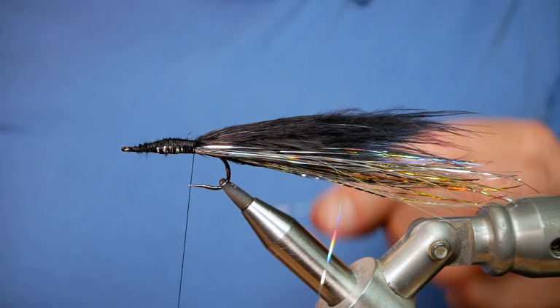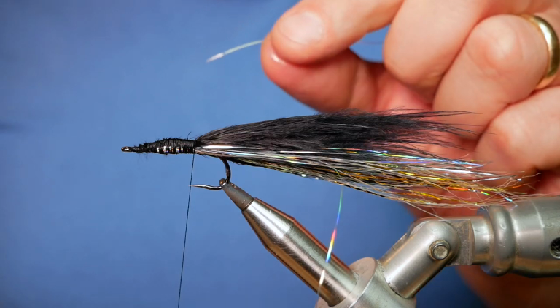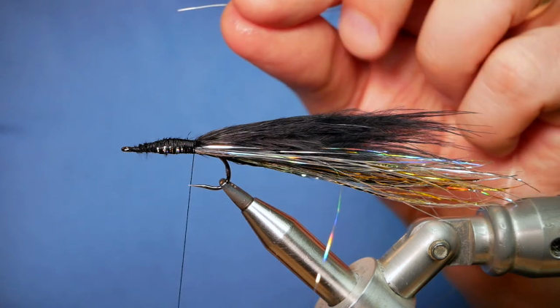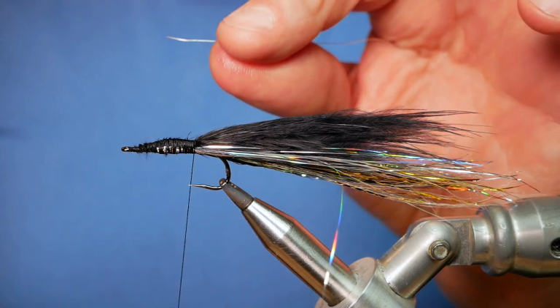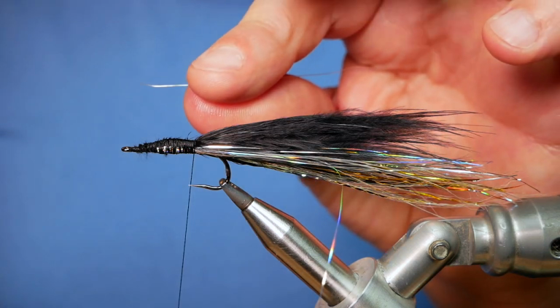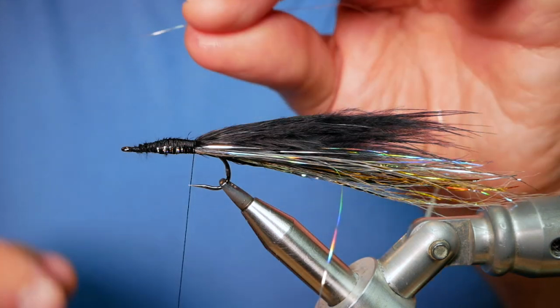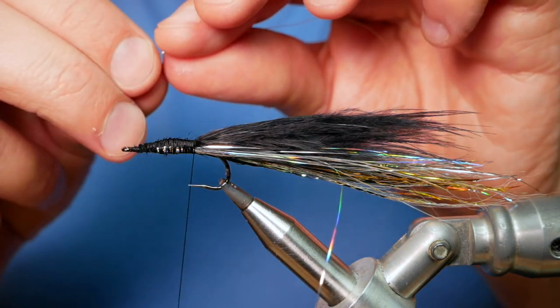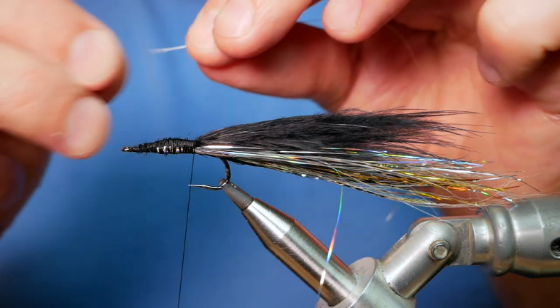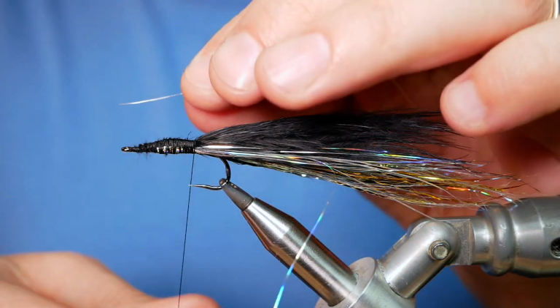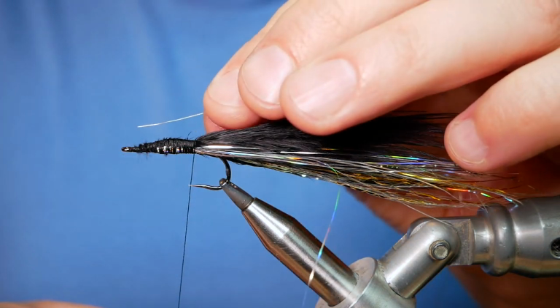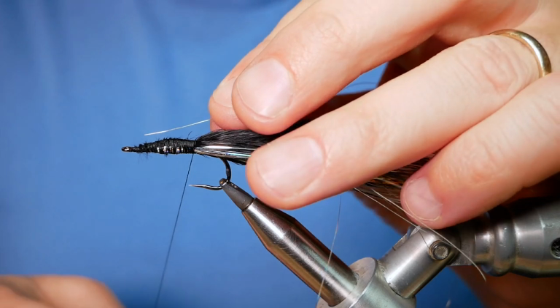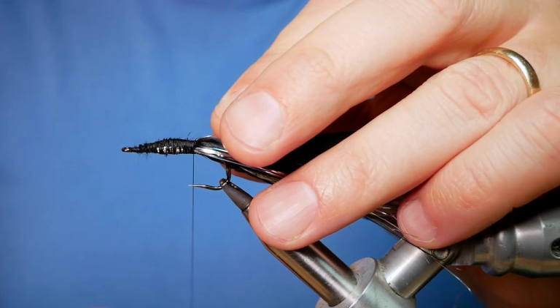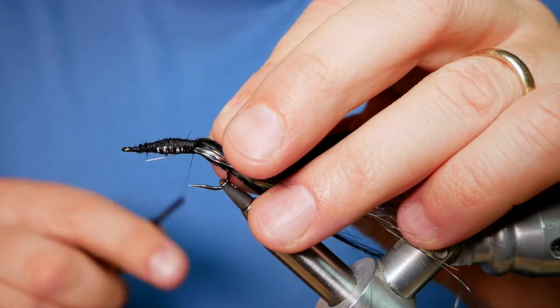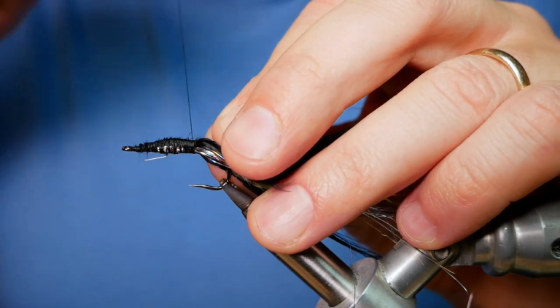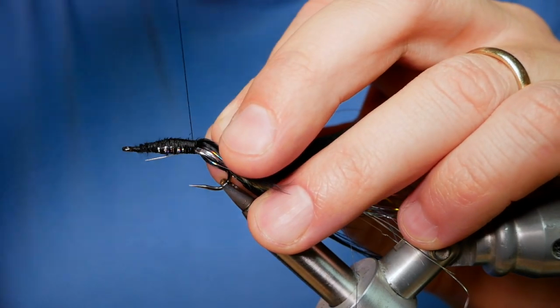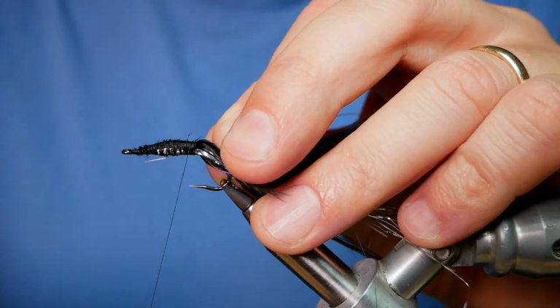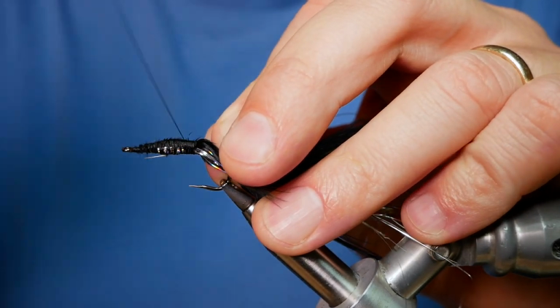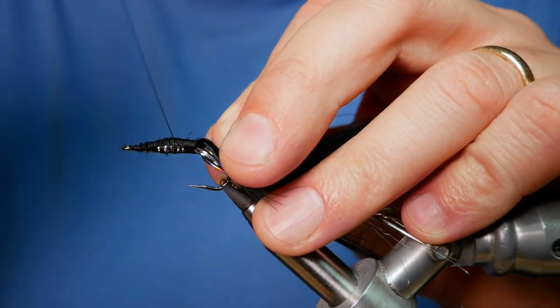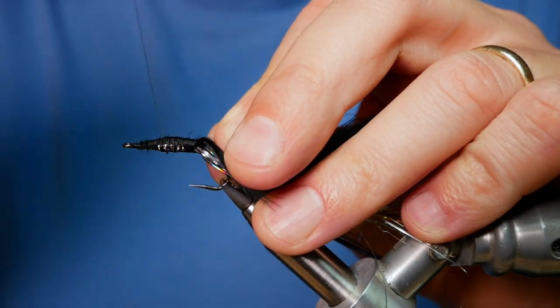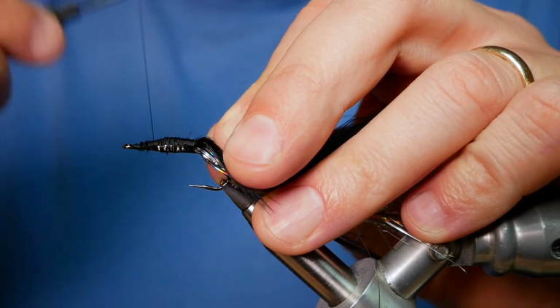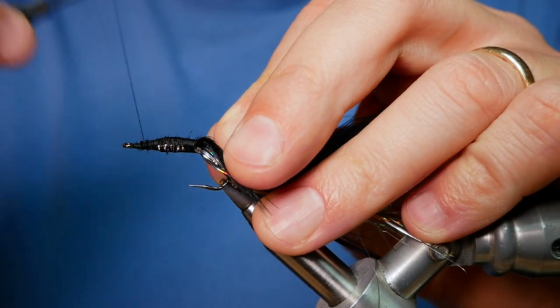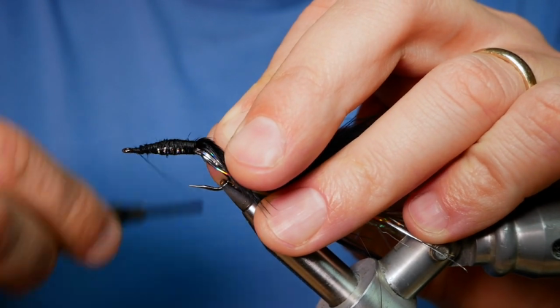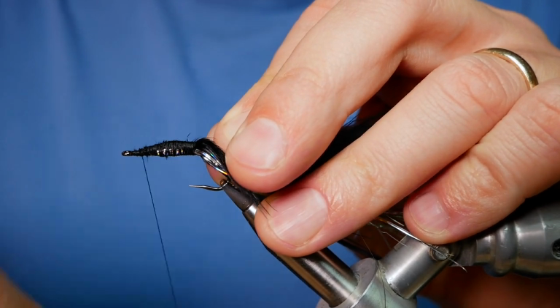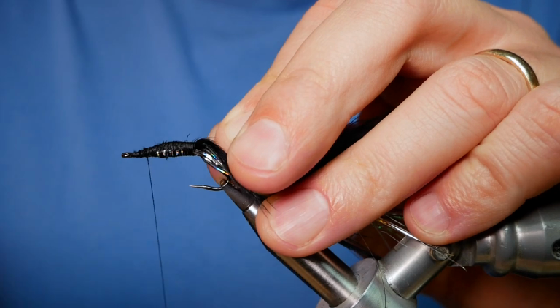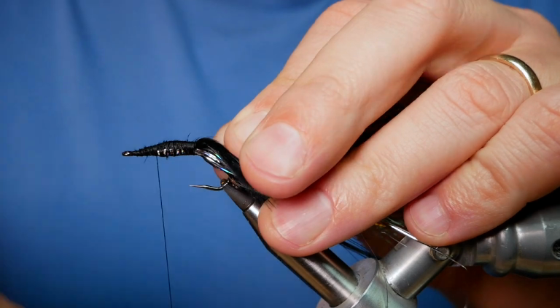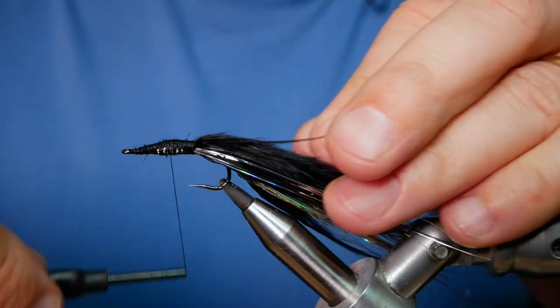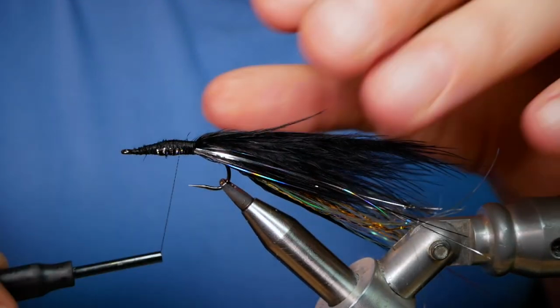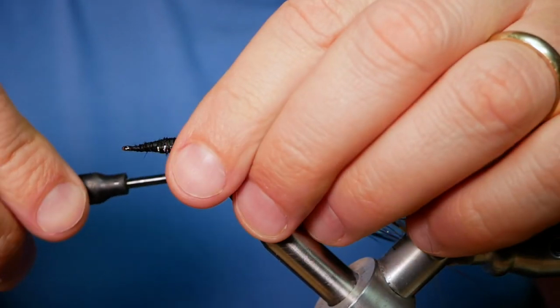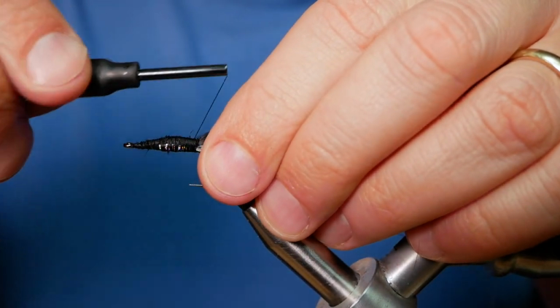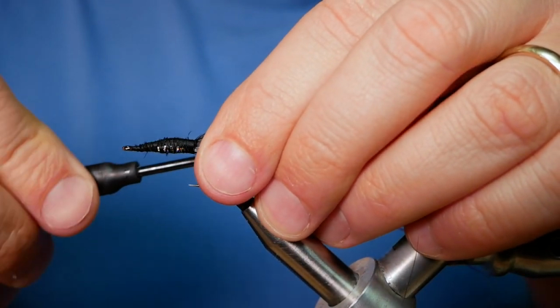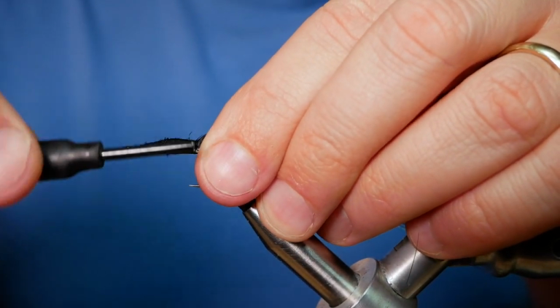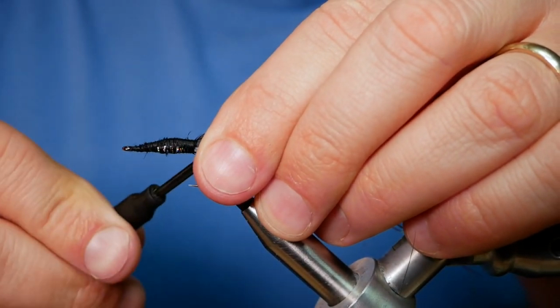Next we're going to tie in a wire rib. What I've got here is just a medium silver wire. I'm going to catch that in the length of the body and then come all the way back.